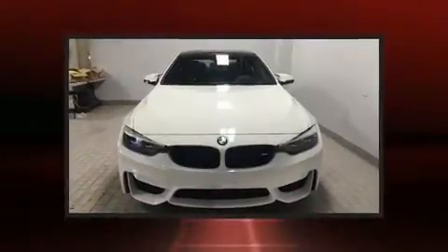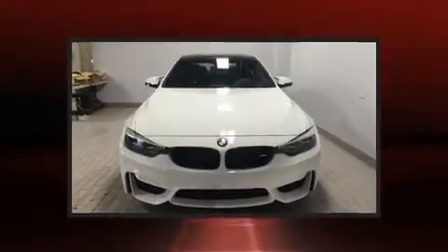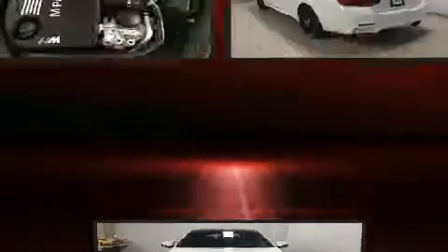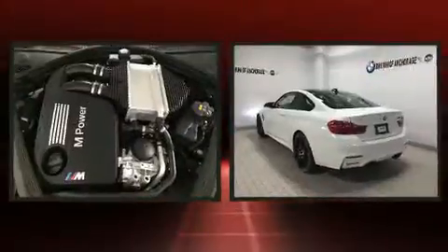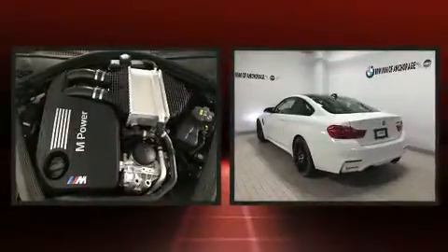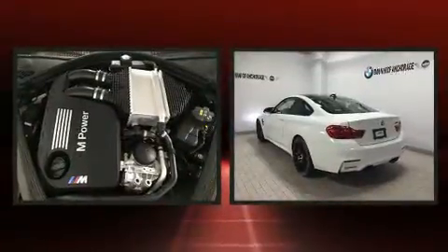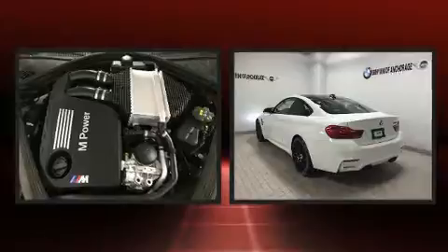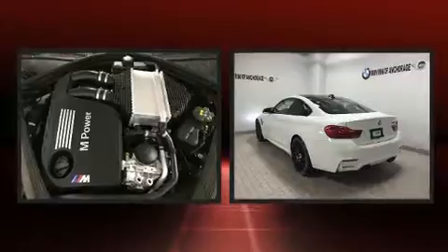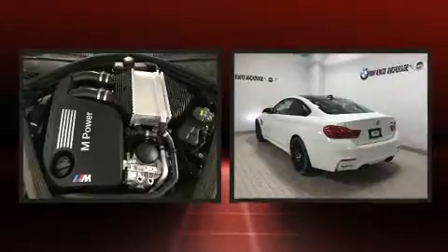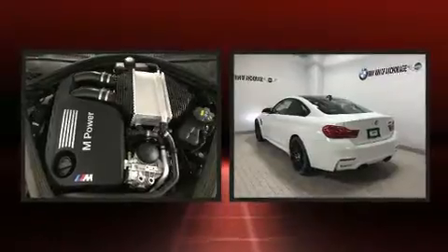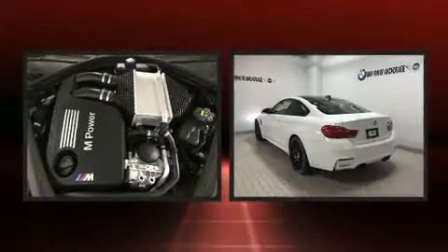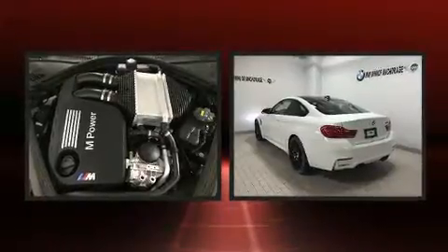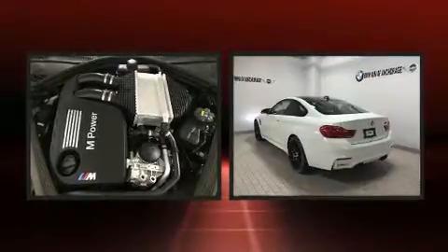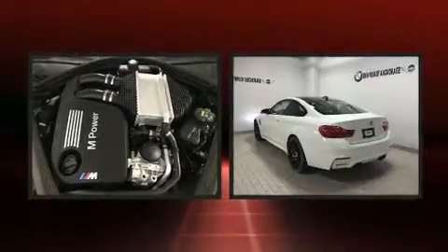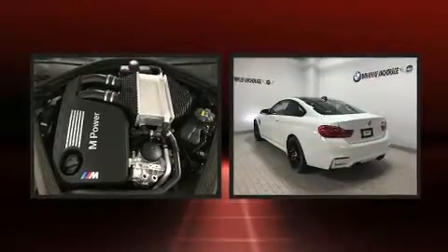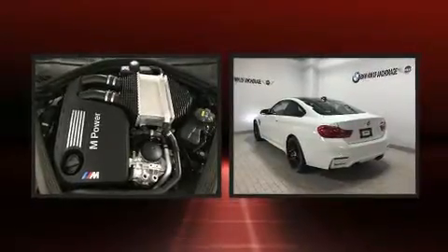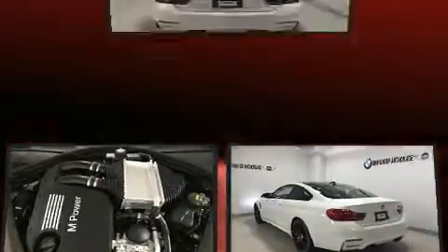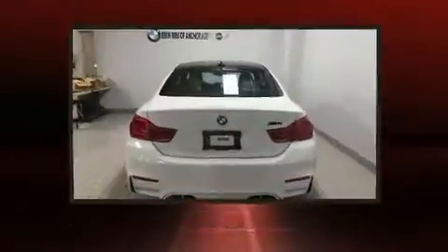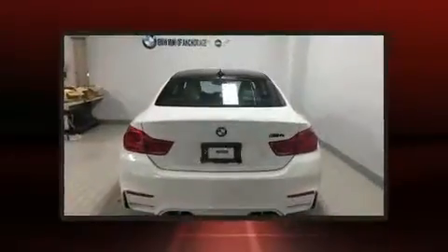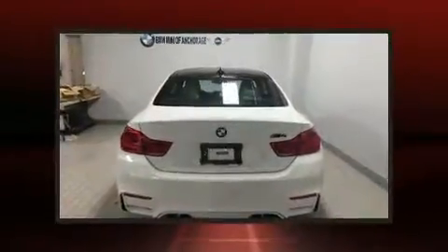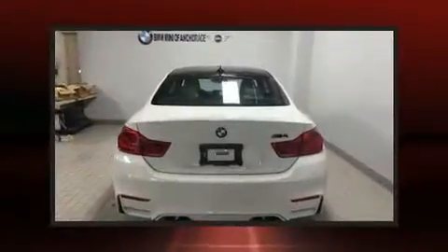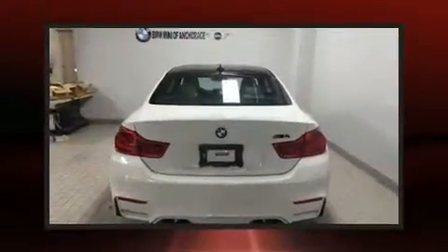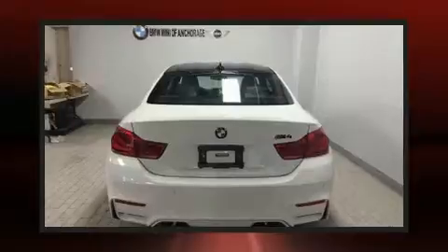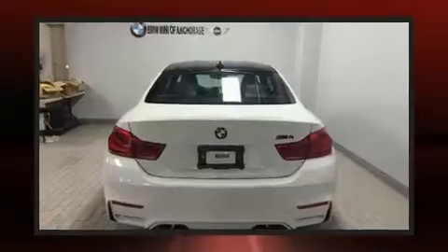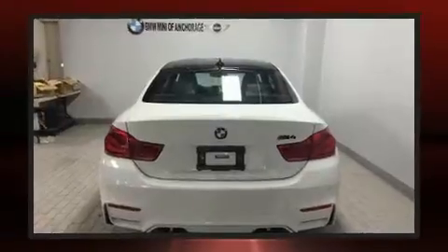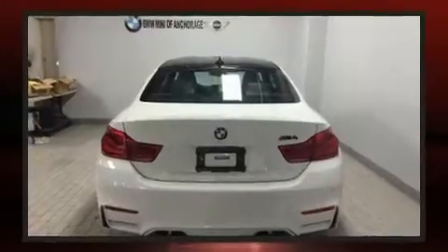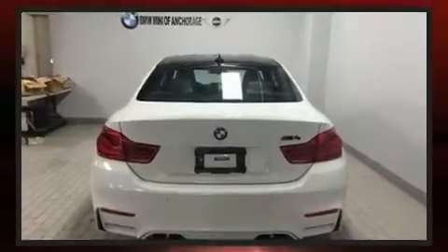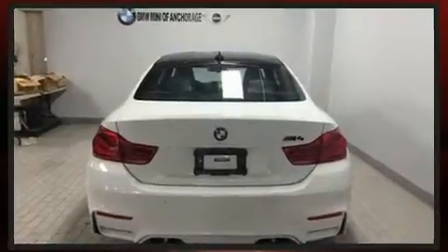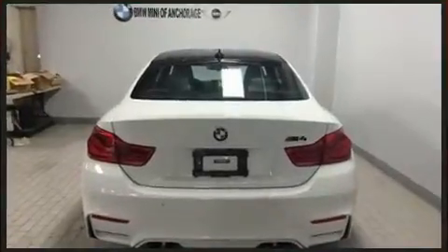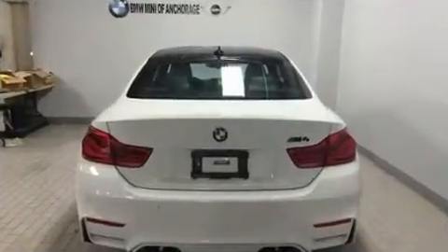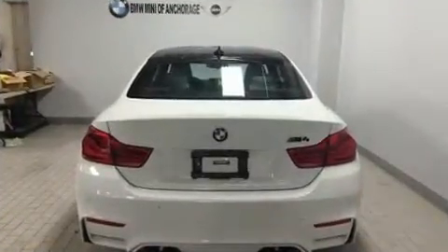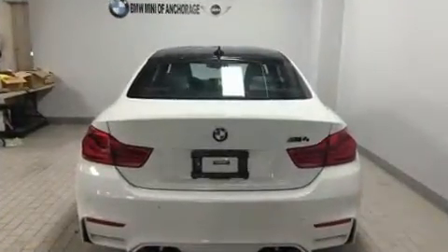BMW also prioritized safety and security with features such as front and side impact airbags, traction control, and four-wheel disc brakes with ABS.